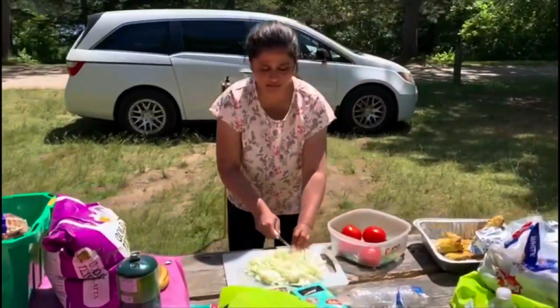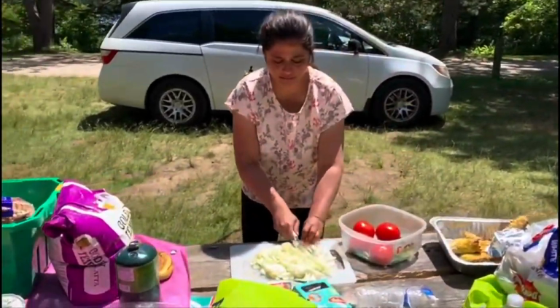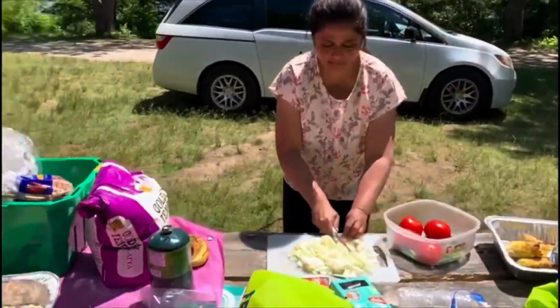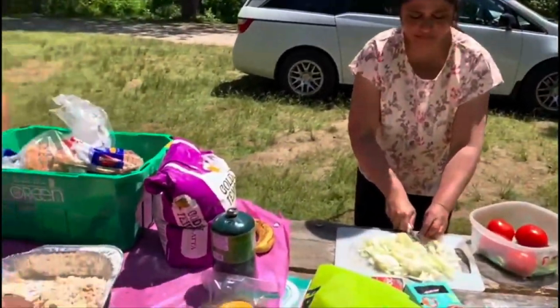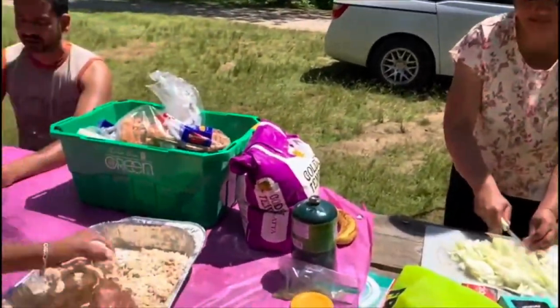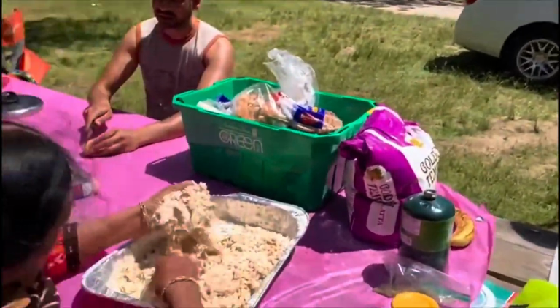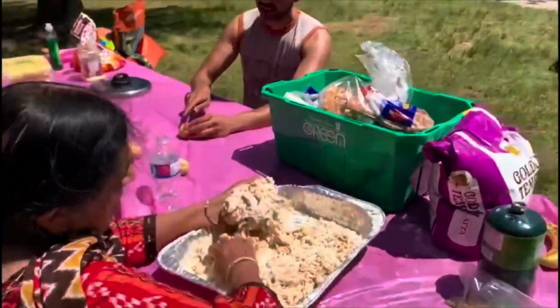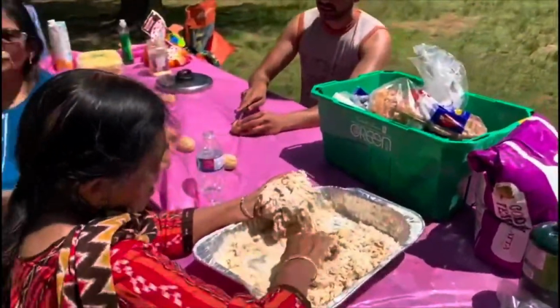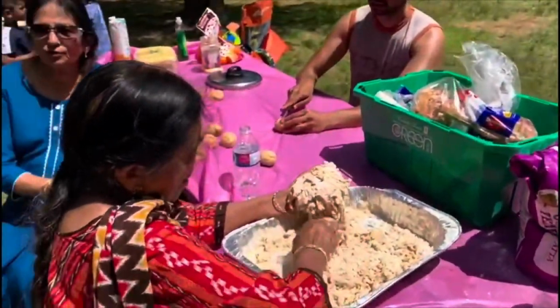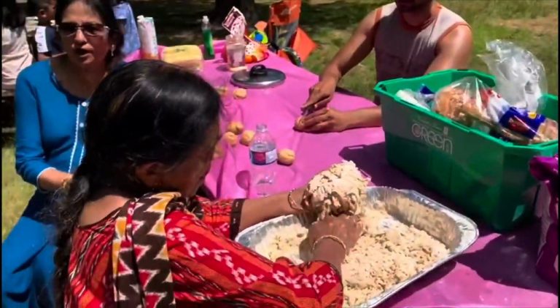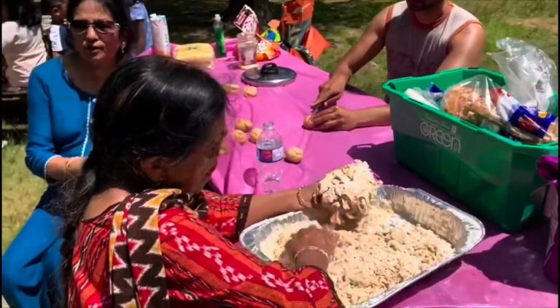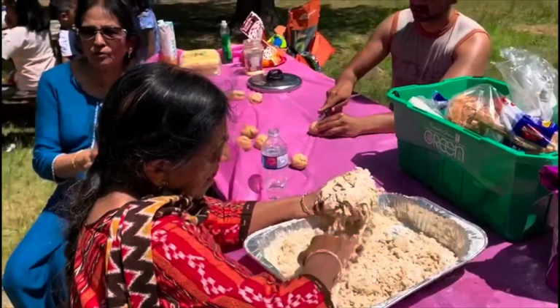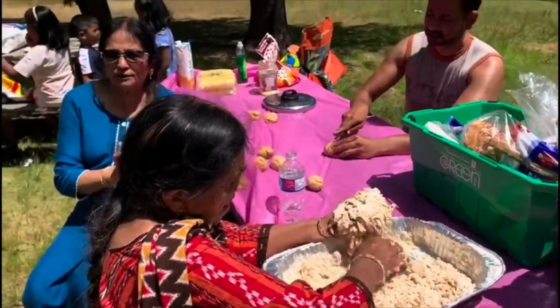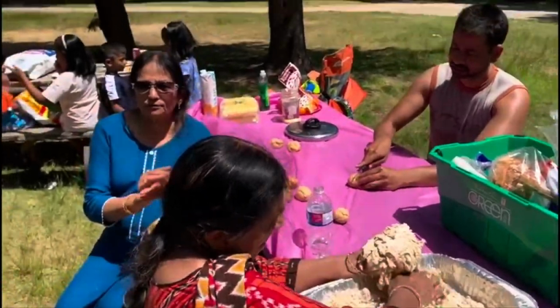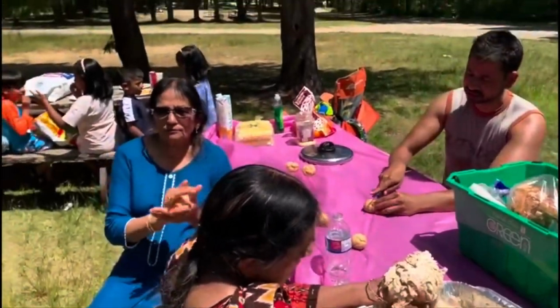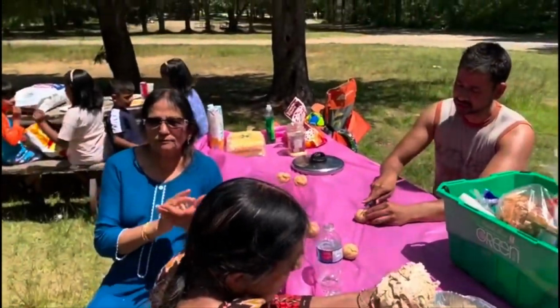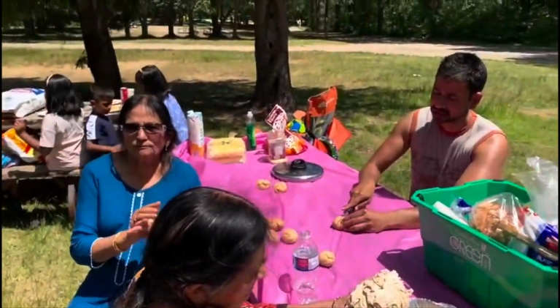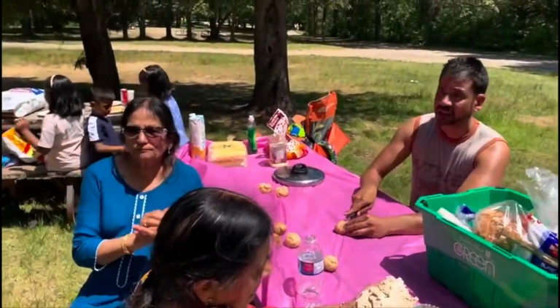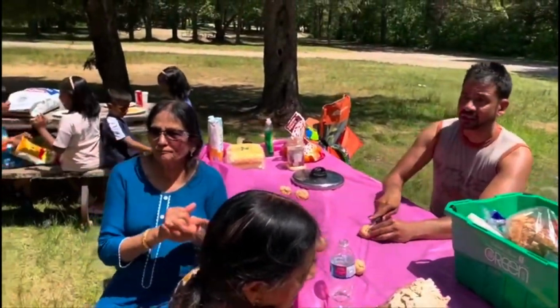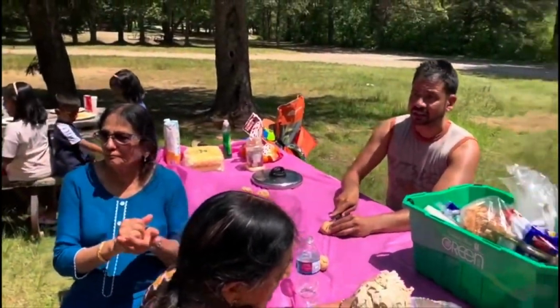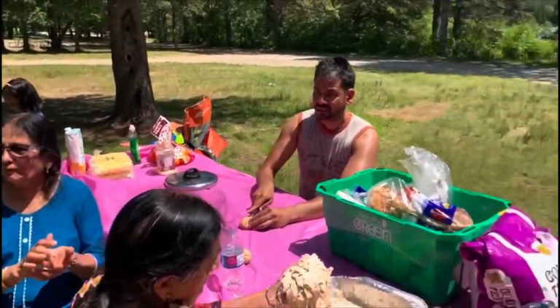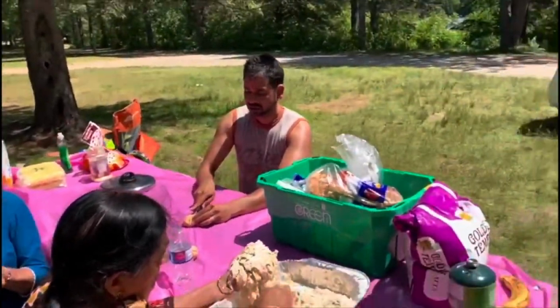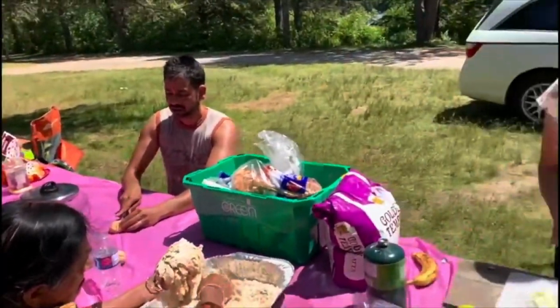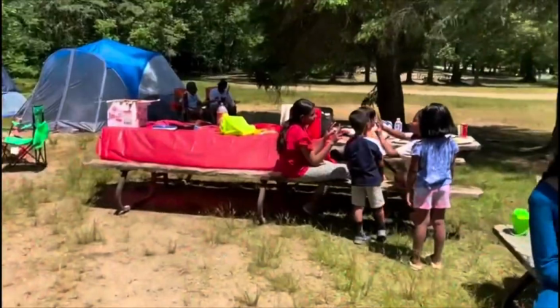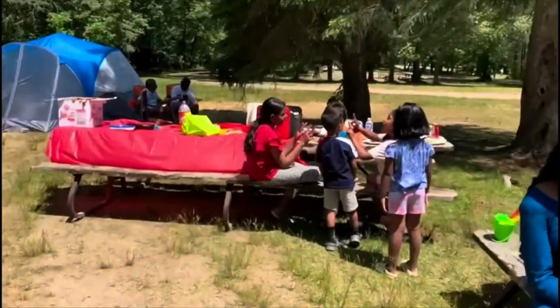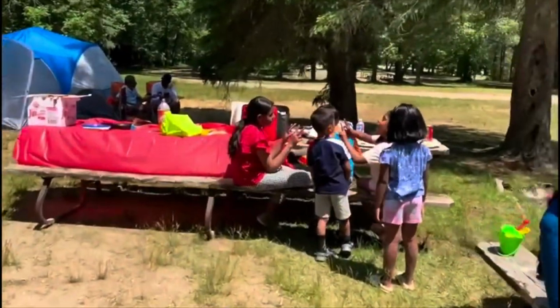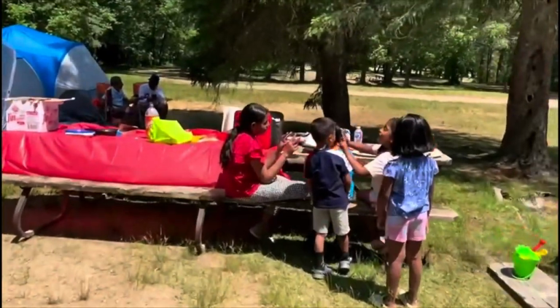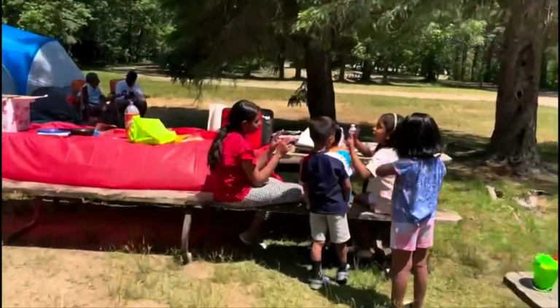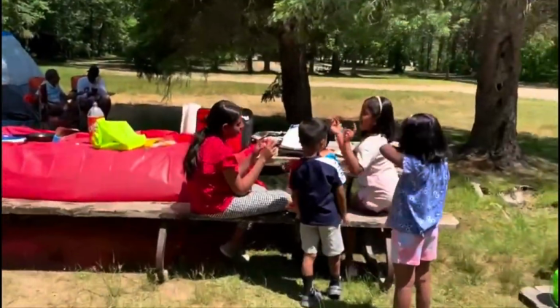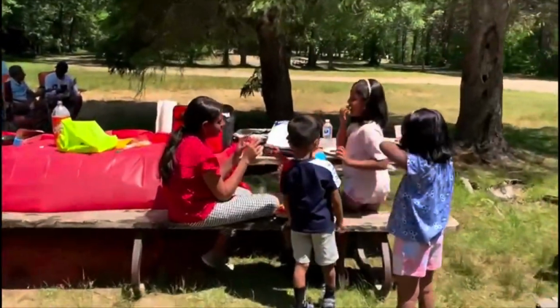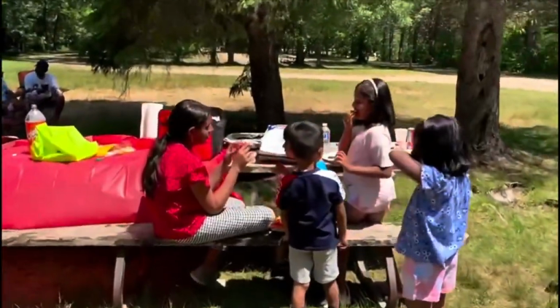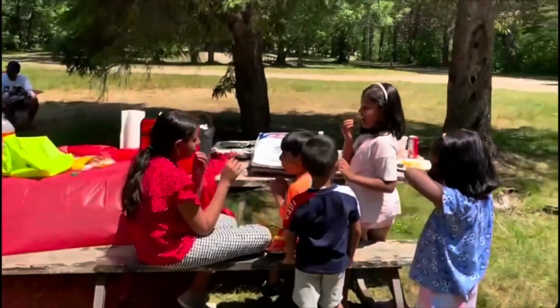Preparing a special Rajasthani salad to go with the Rajasthani cuisine. Kids are in their own world.